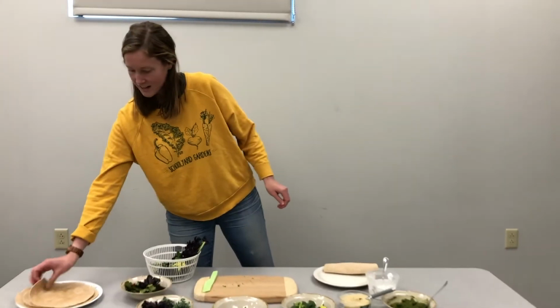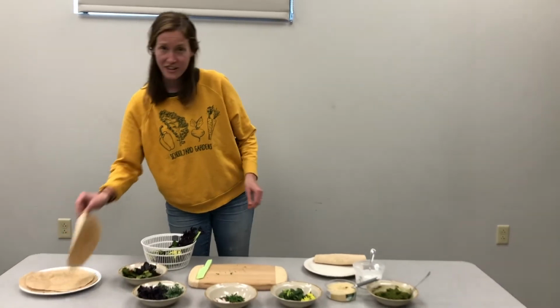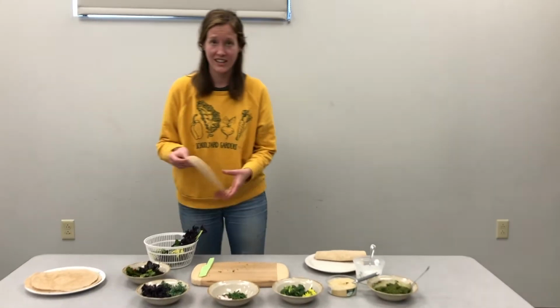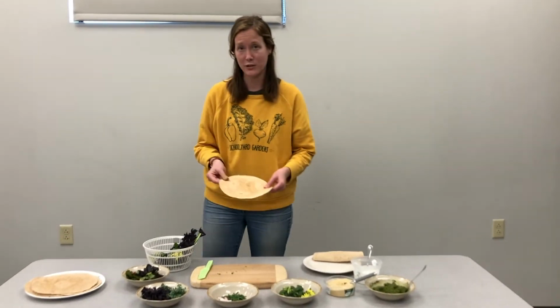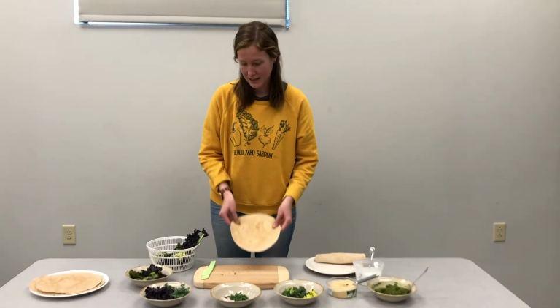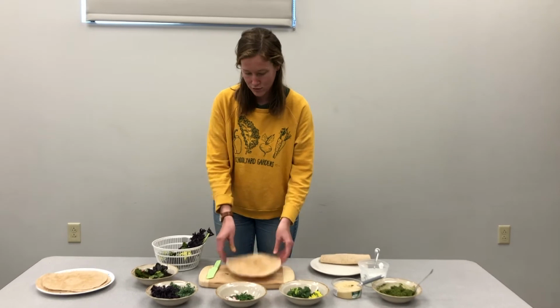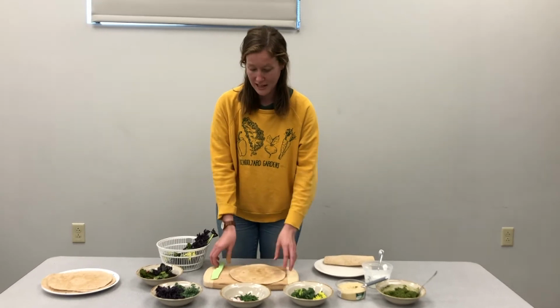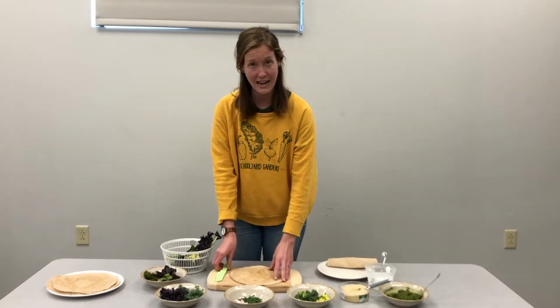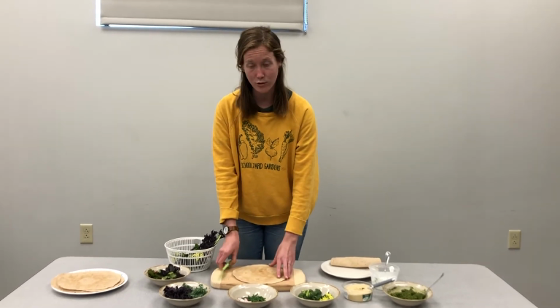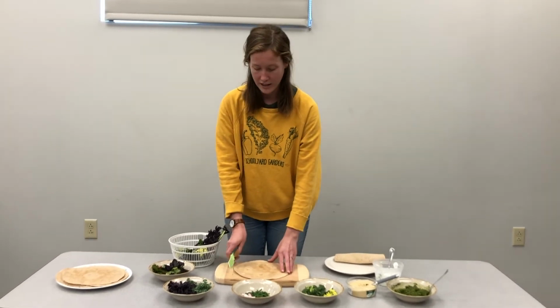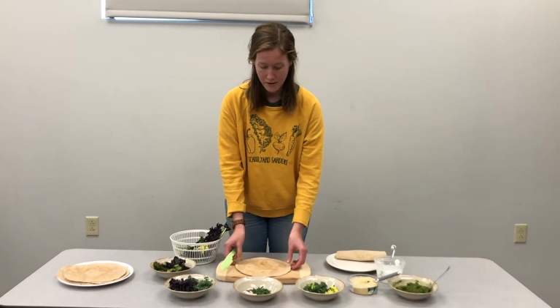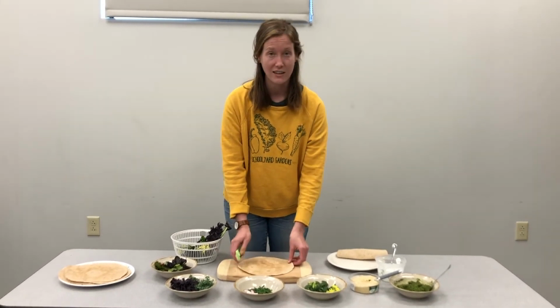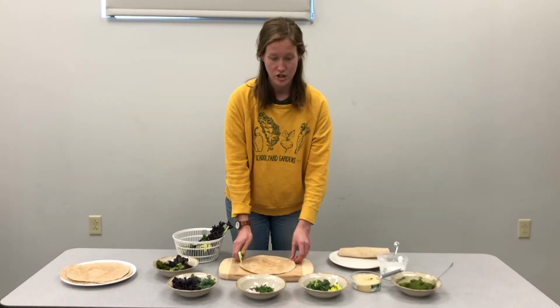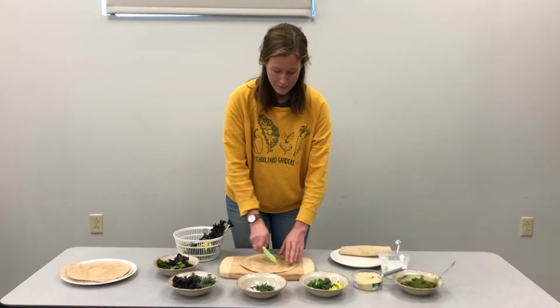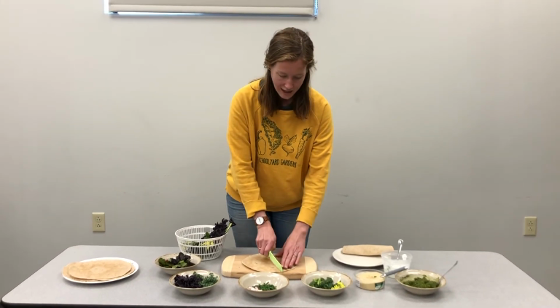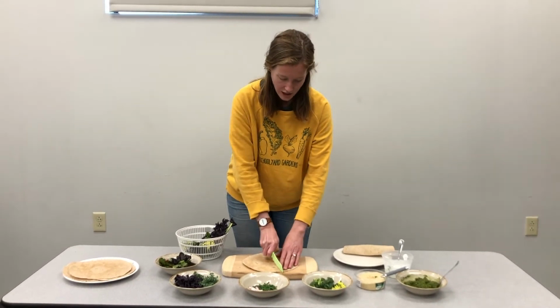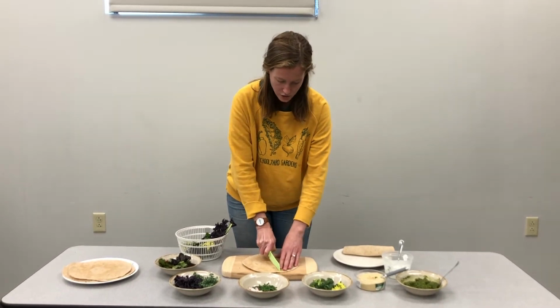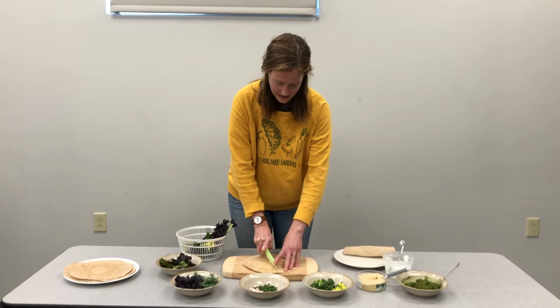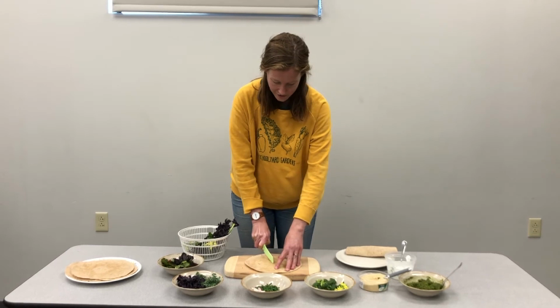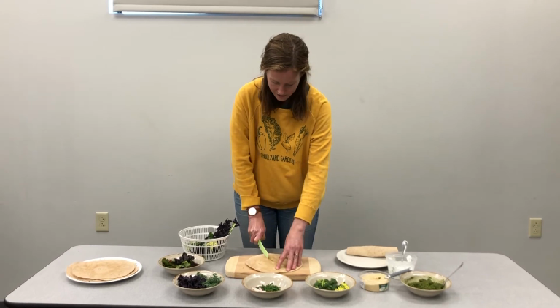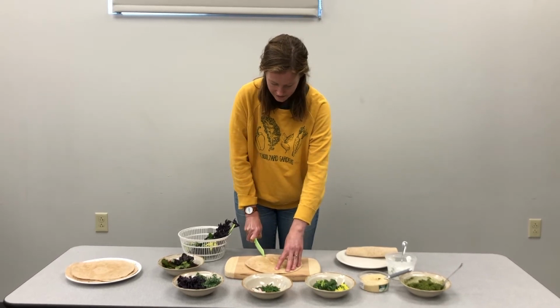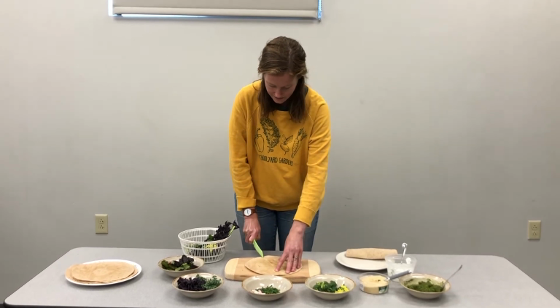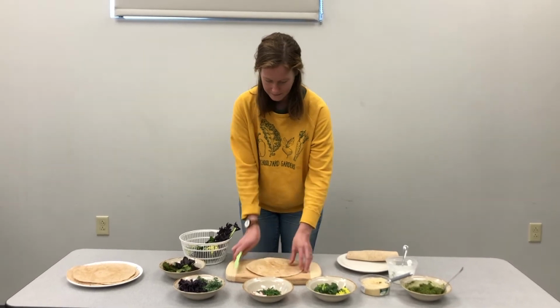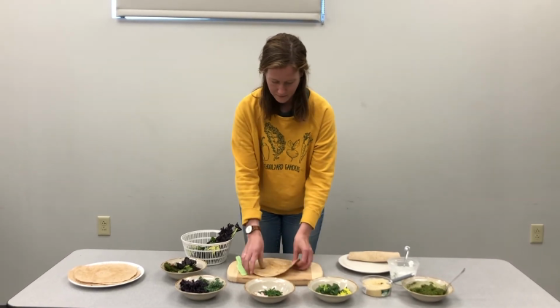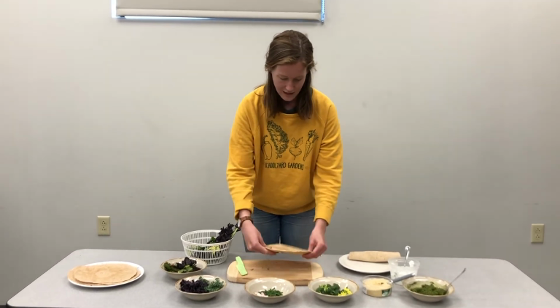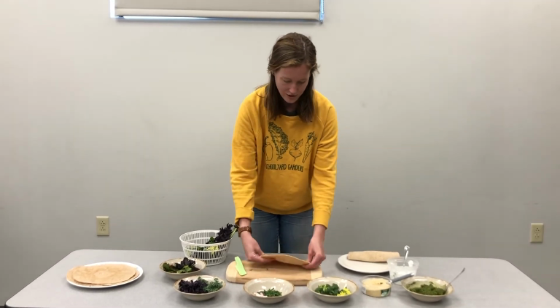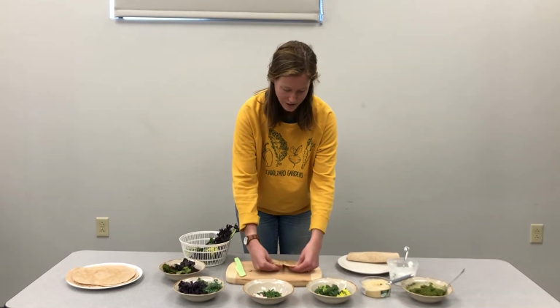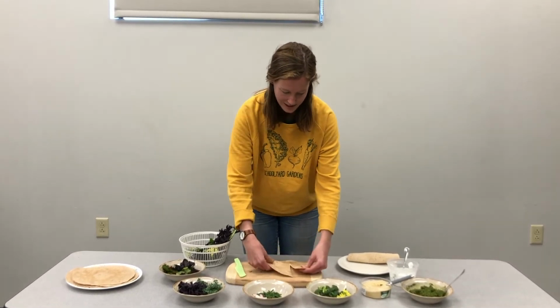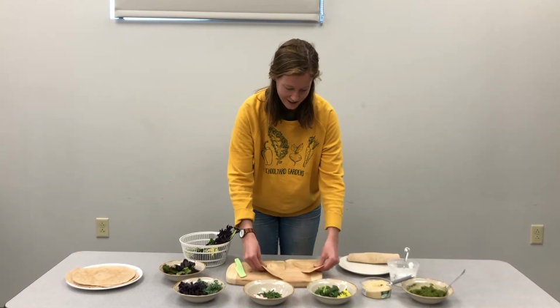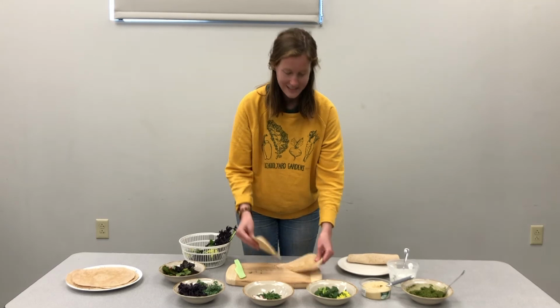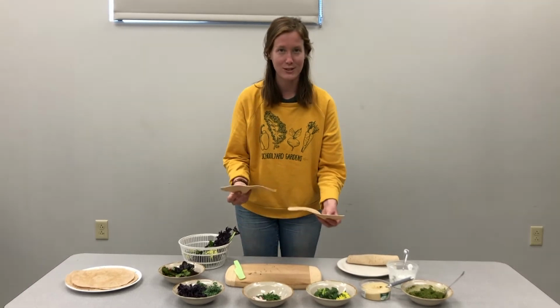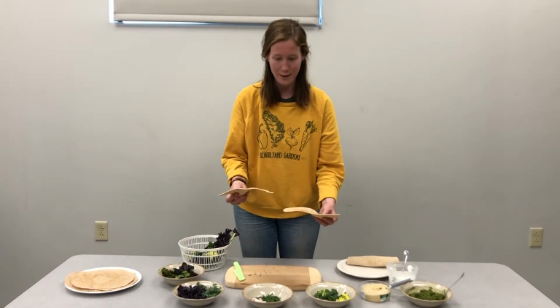Another thing I like to do if I'm making these wraps as a snack, or if I'm making a lot to share, I'll actually cut the tortilla in half and use one tortilla to make two wraps.